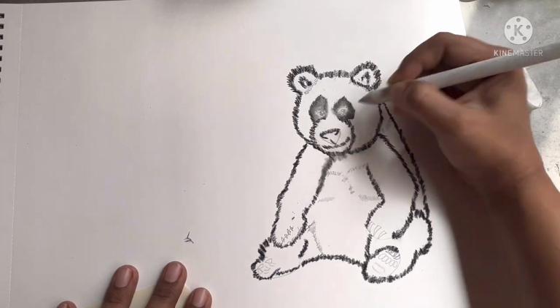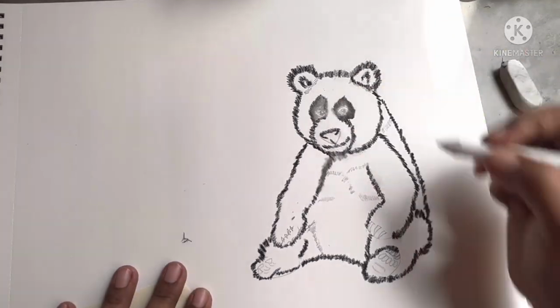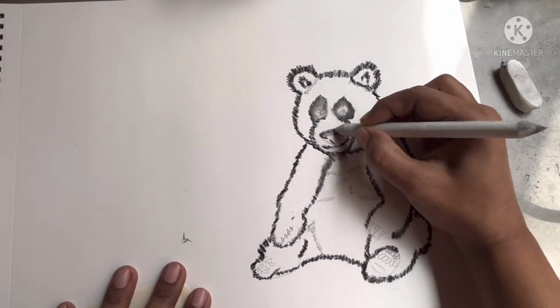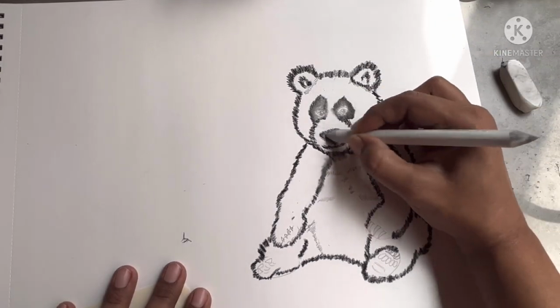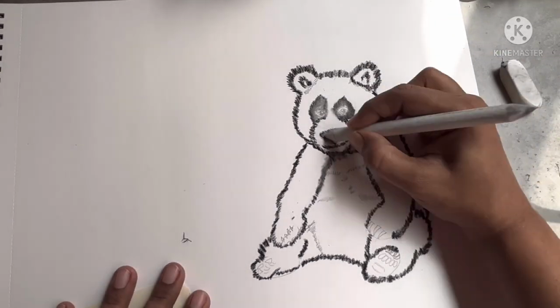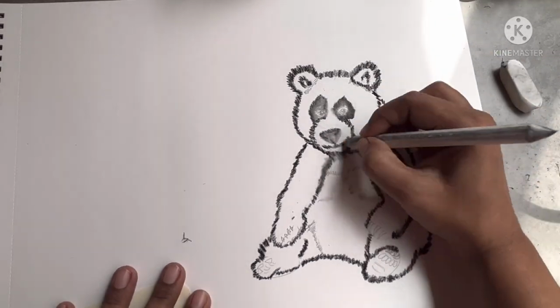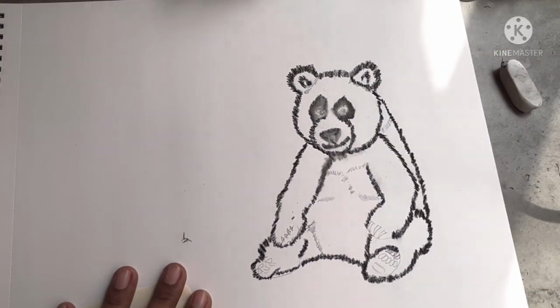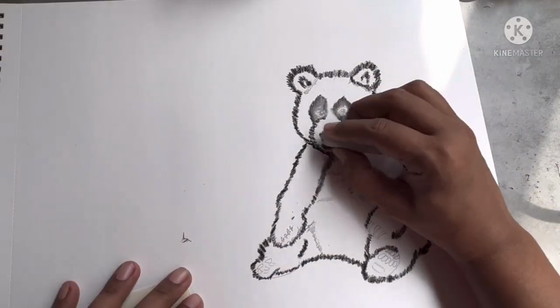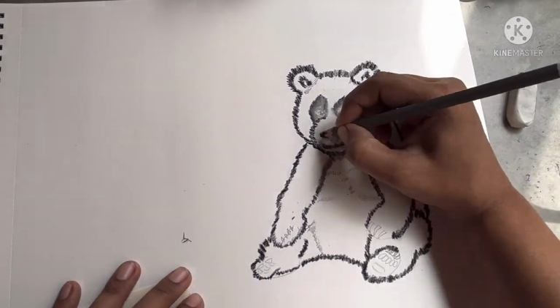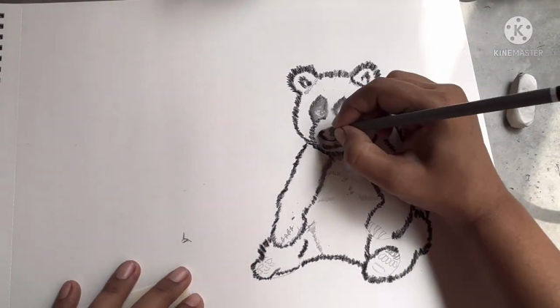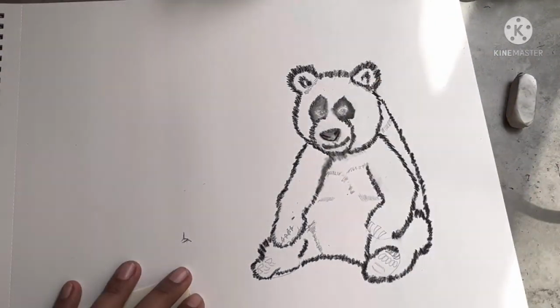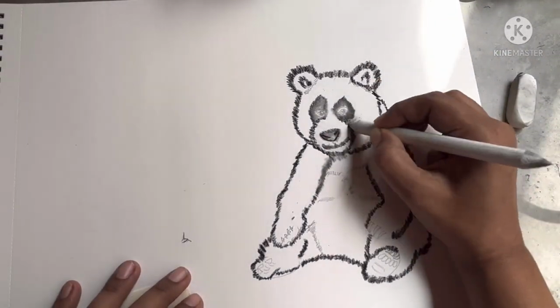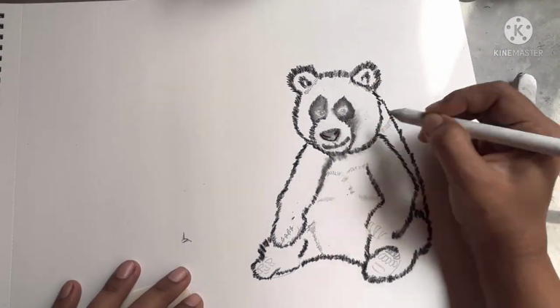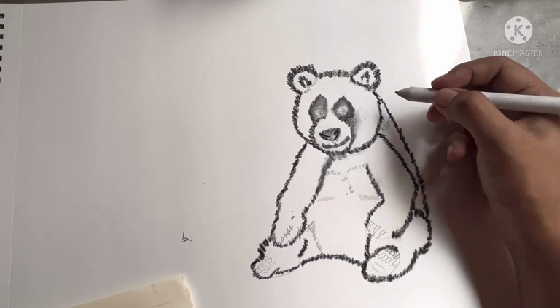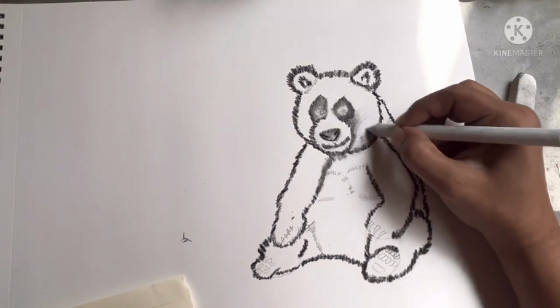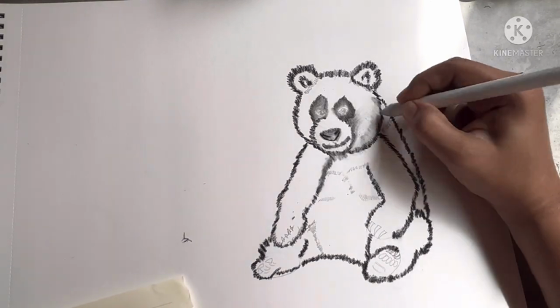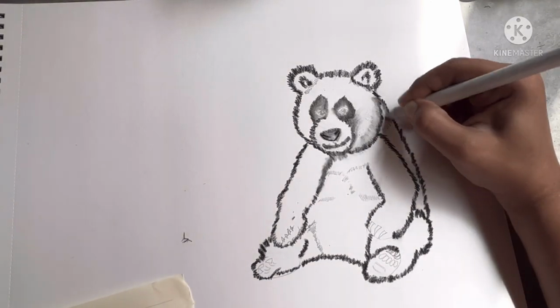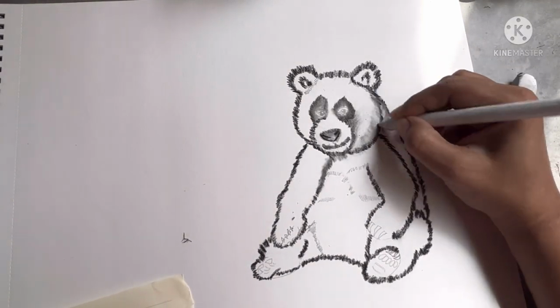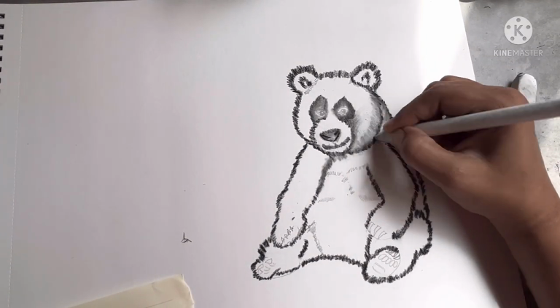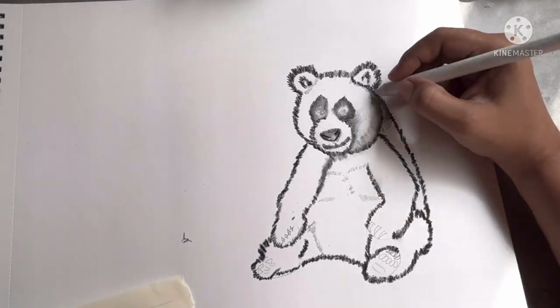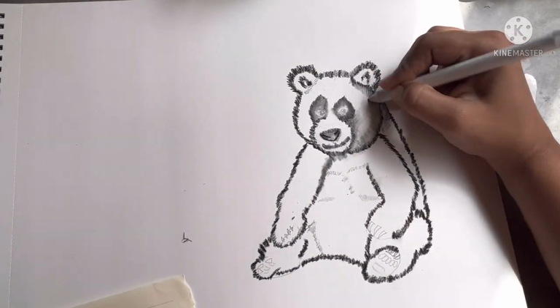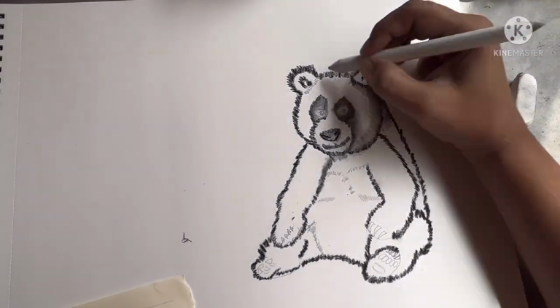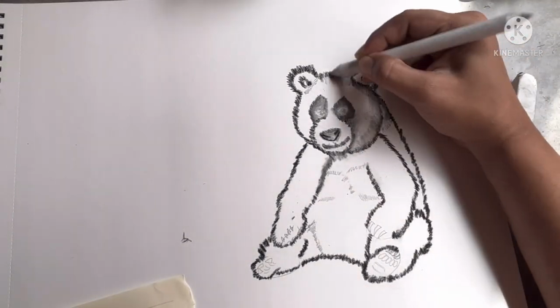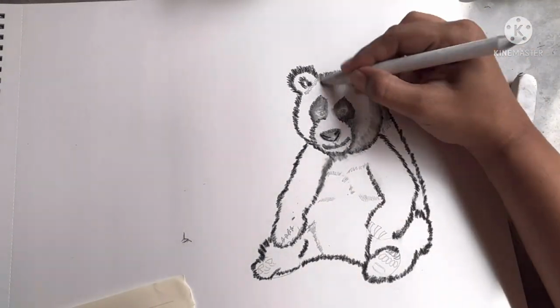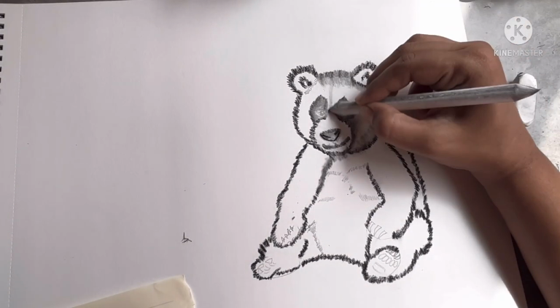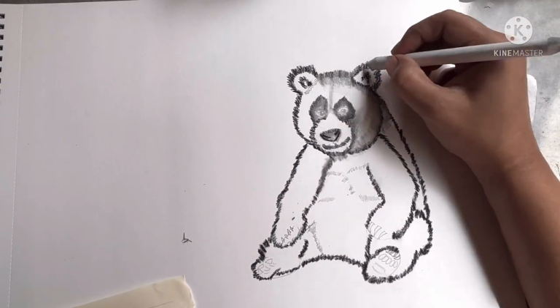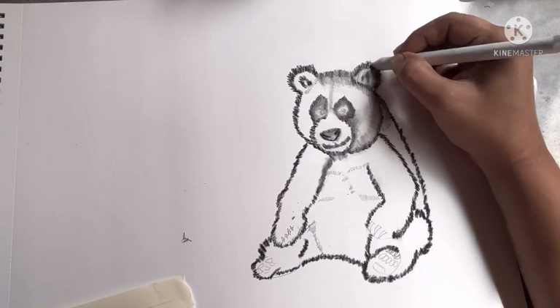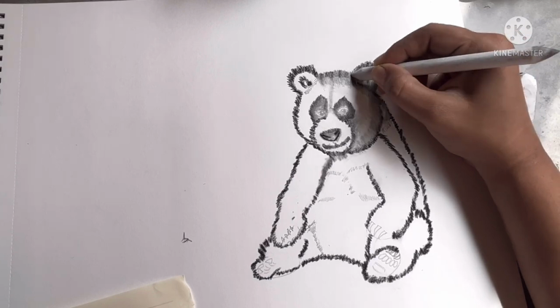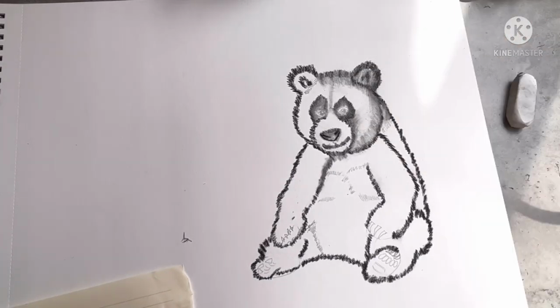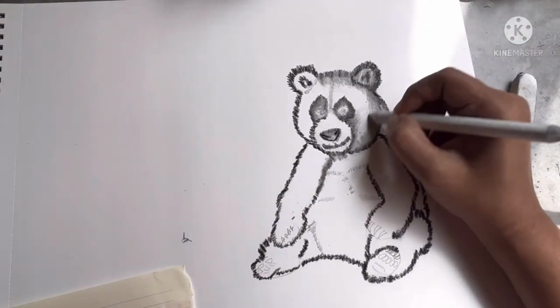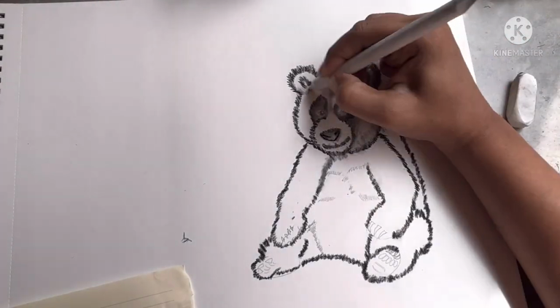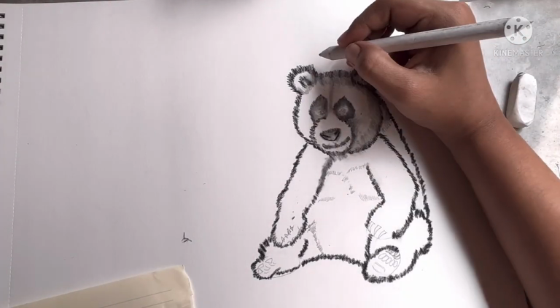You can use an eraser, tissue paper, cotton bud, or your fingers to lighten the shade of charcoal if you do not have blending stumps. Two most important things: one, do not forget to have fun with your drawing; second, do not fear to make mistakes.